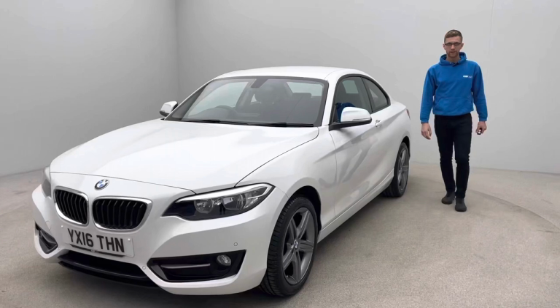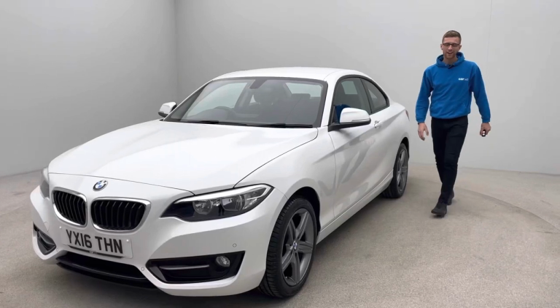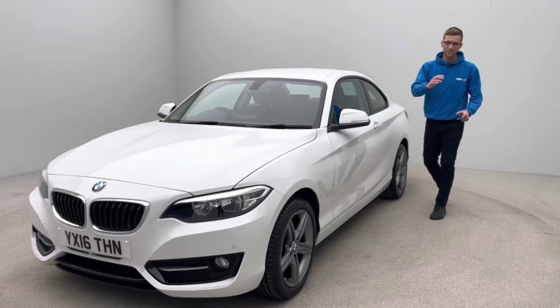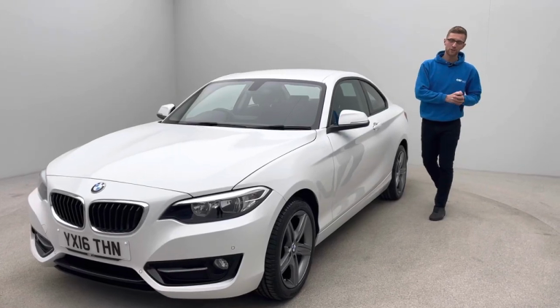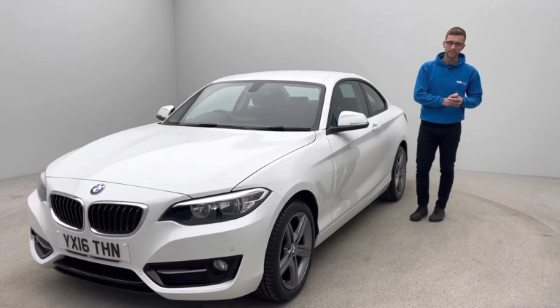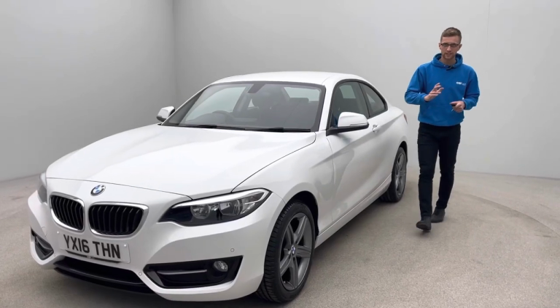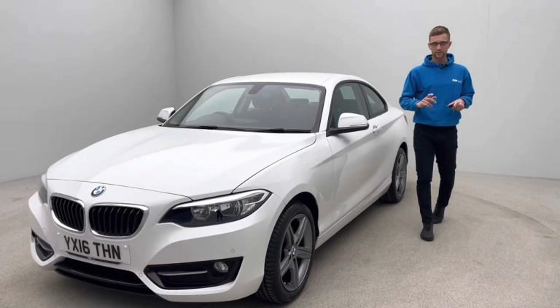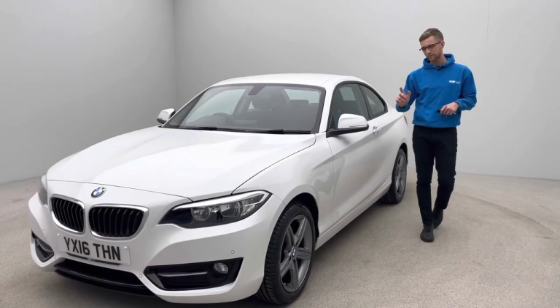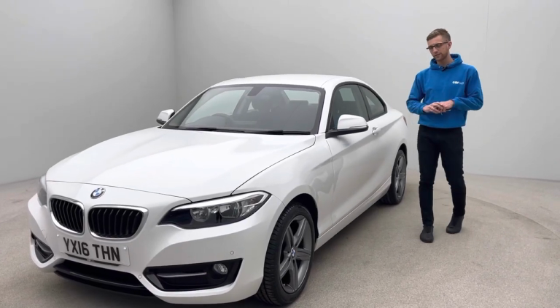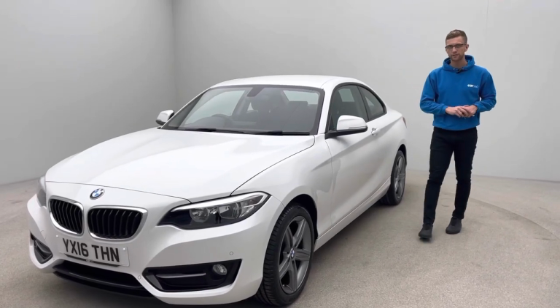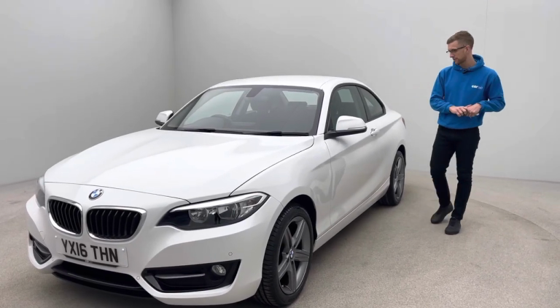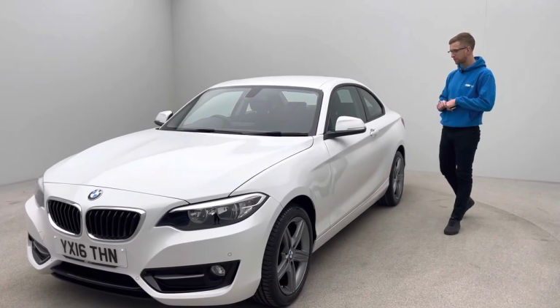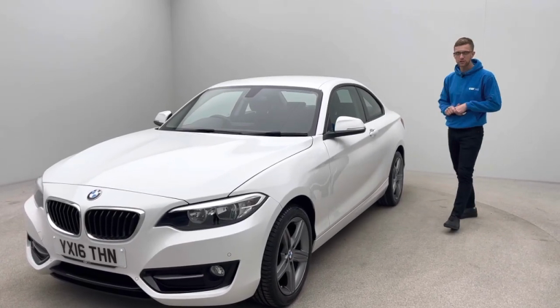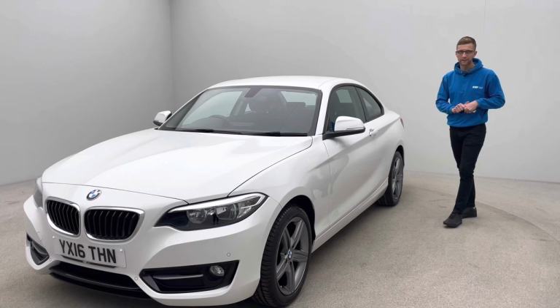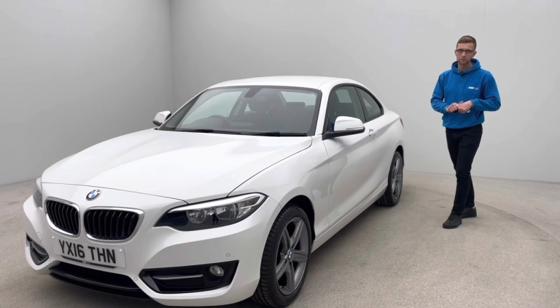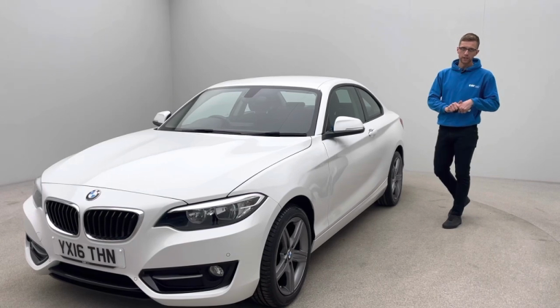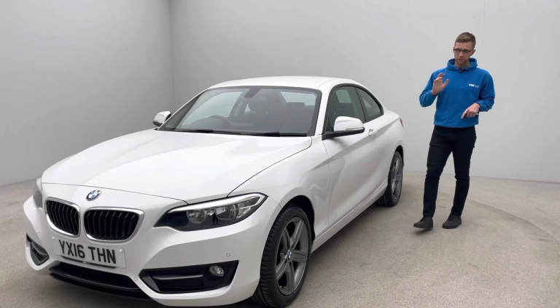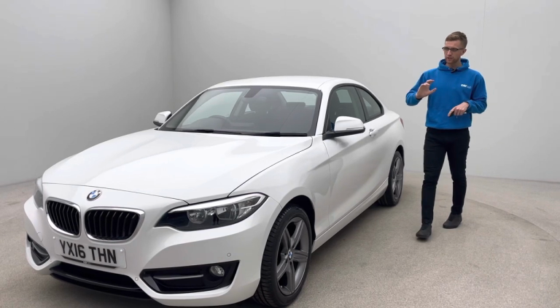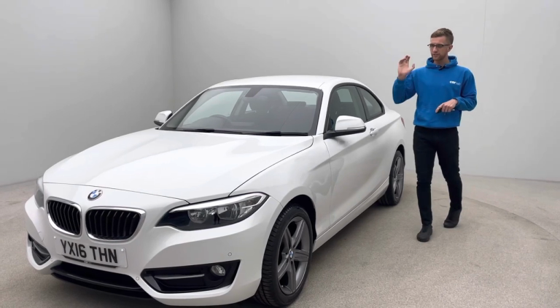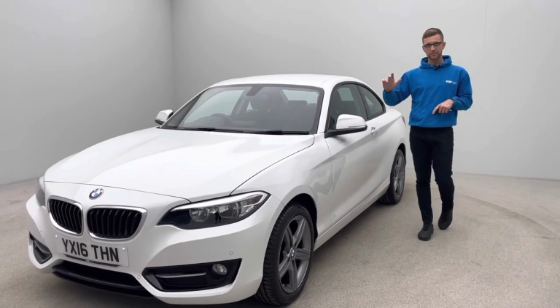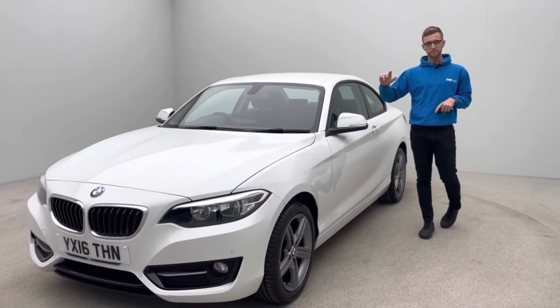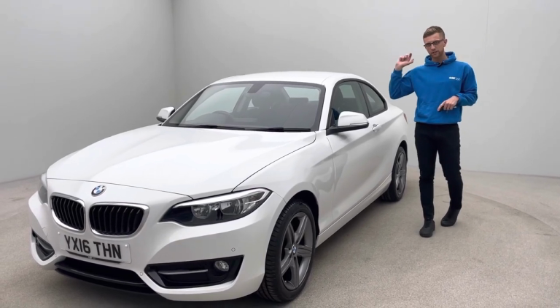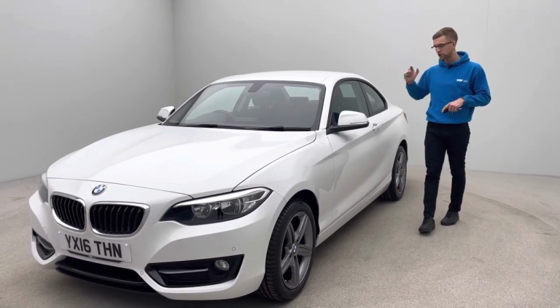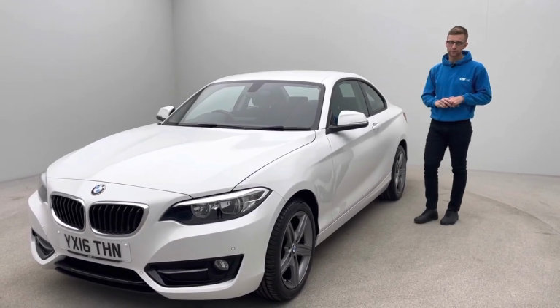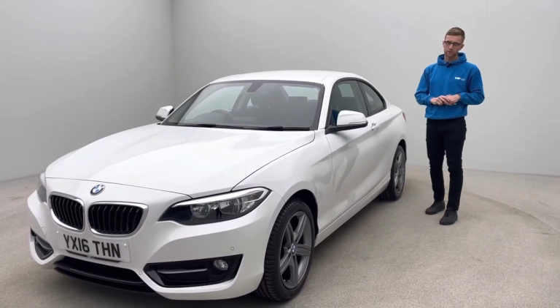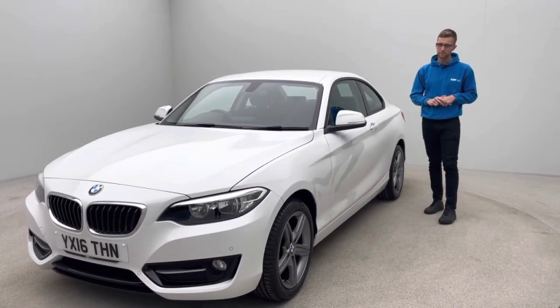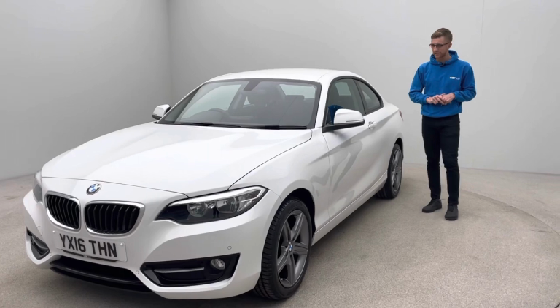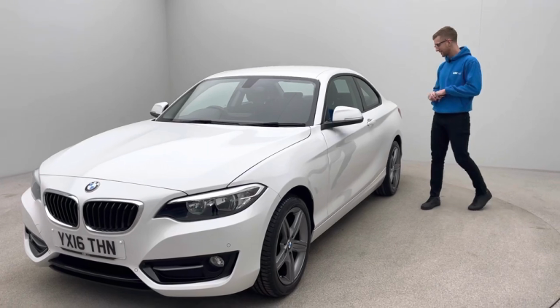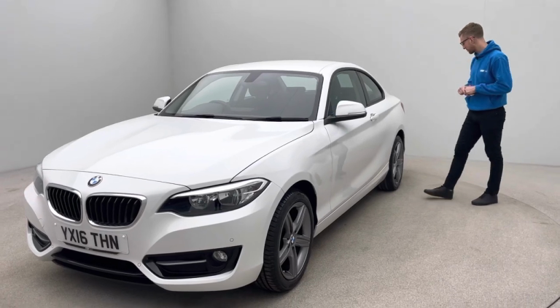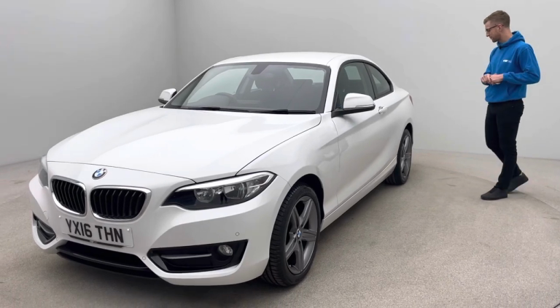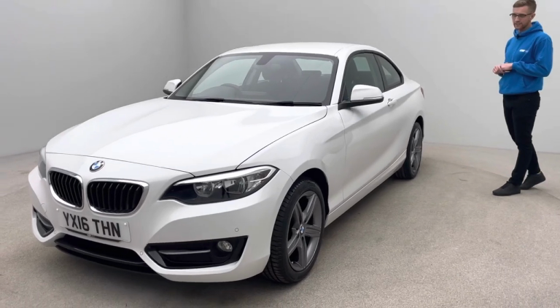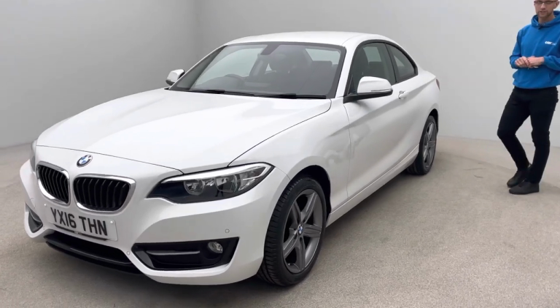Hi, Ross here from Car360 and thank you for taking the time to look at the video of this lovely BMW 218i Sport. So as you probably already know, this car is on a 16 plate, covered just under 41,000 miles and is in absolutely fantastic condition.